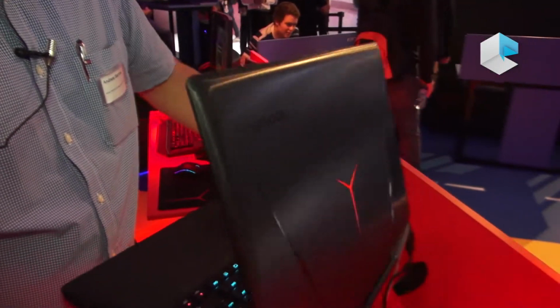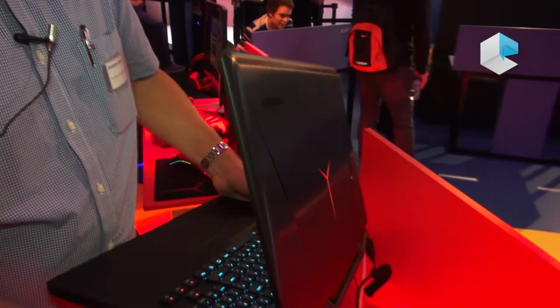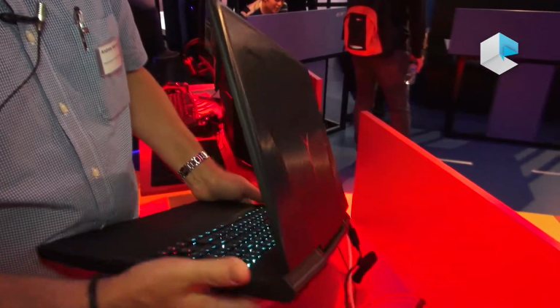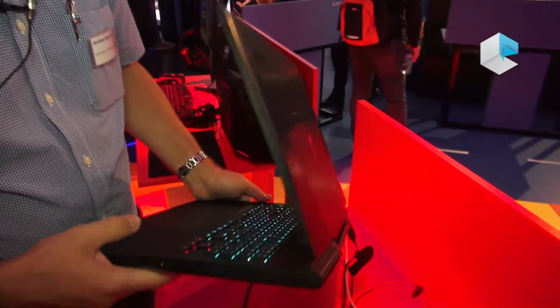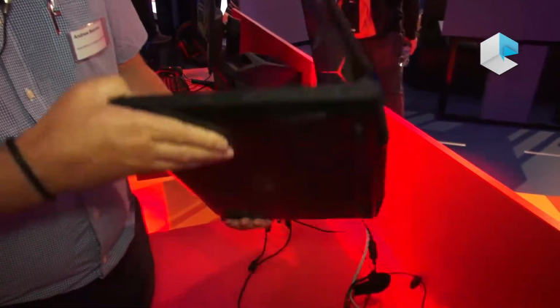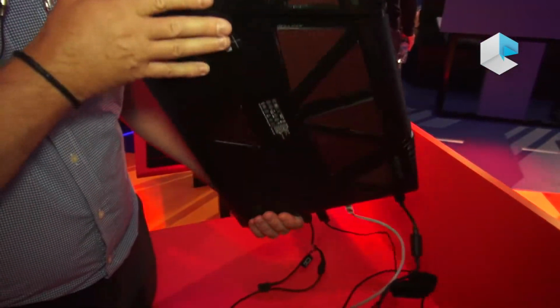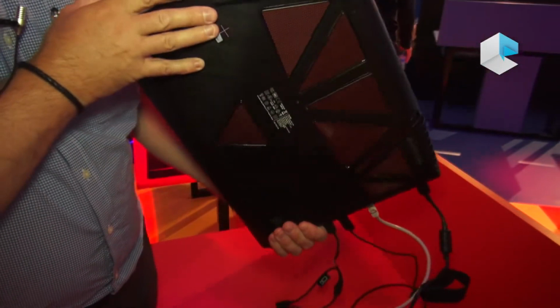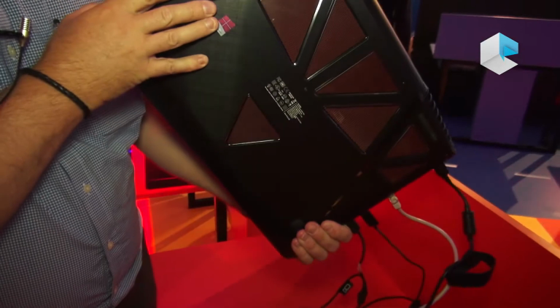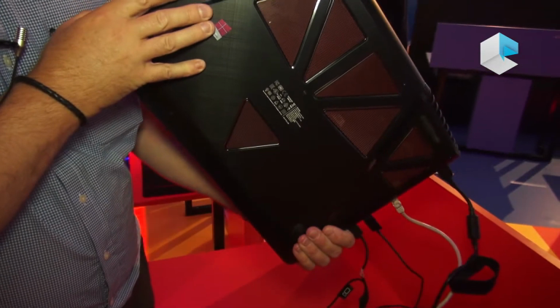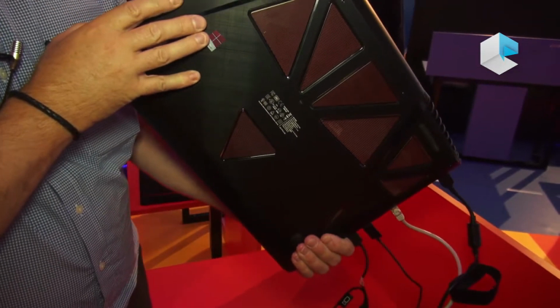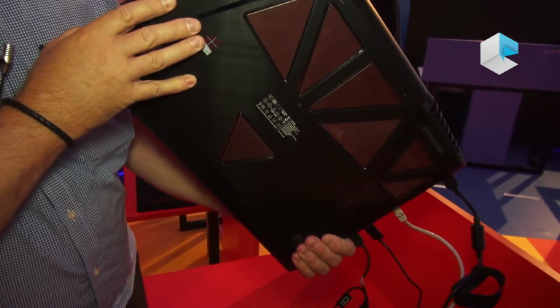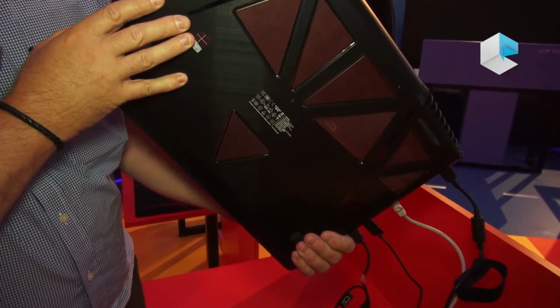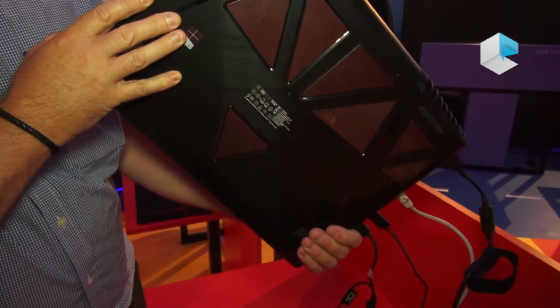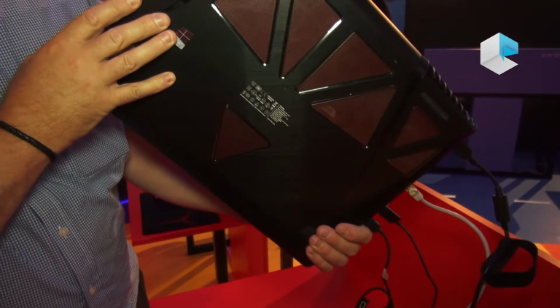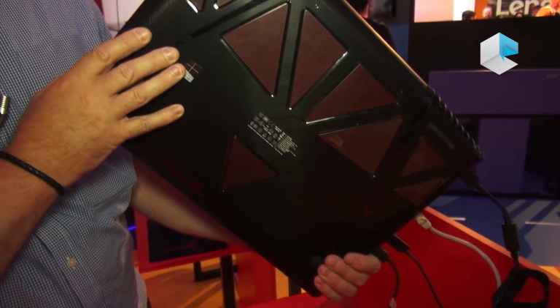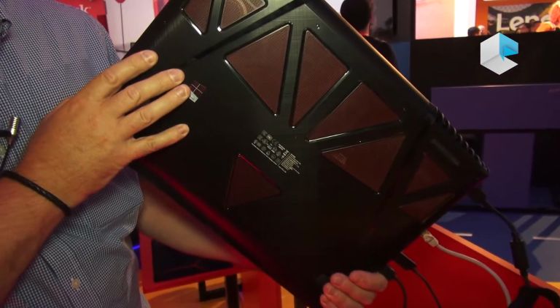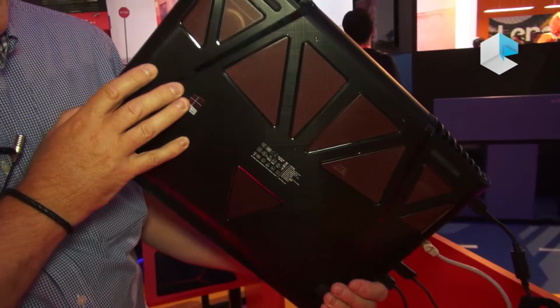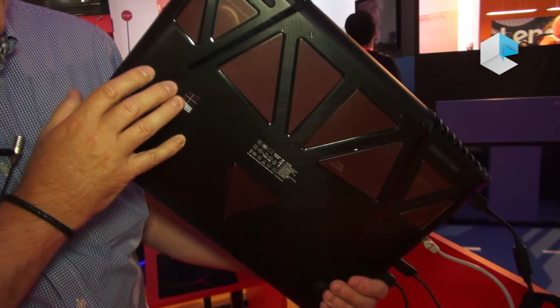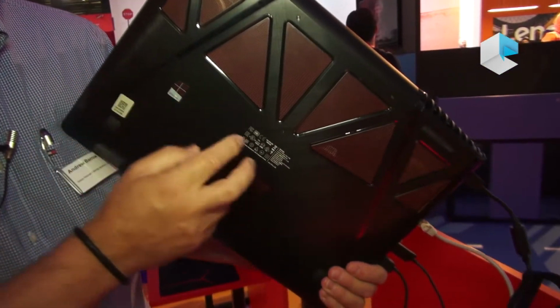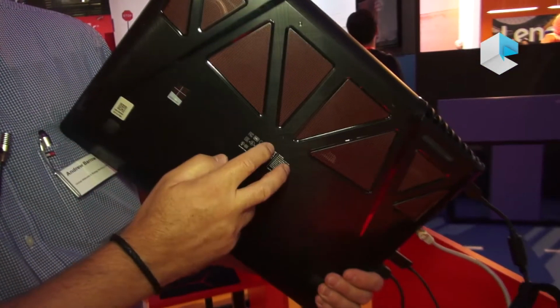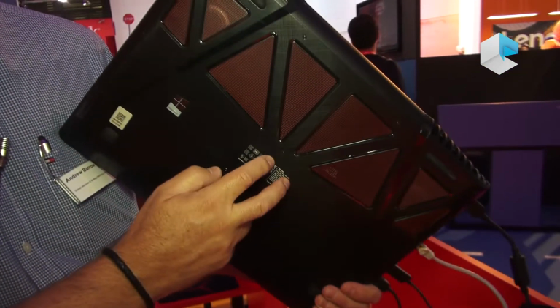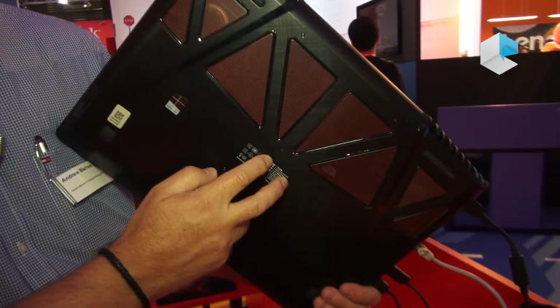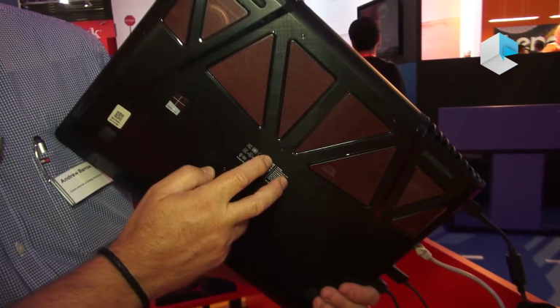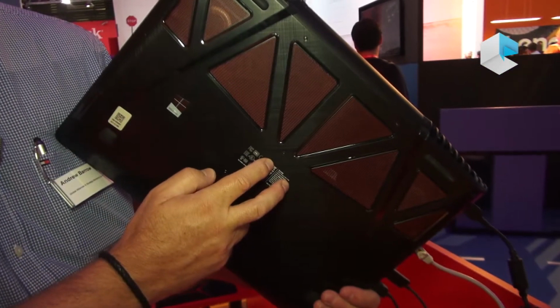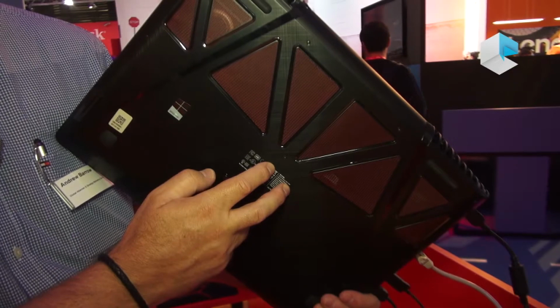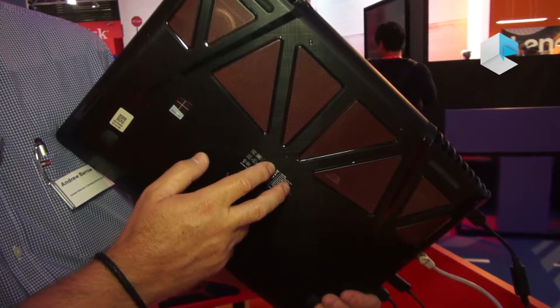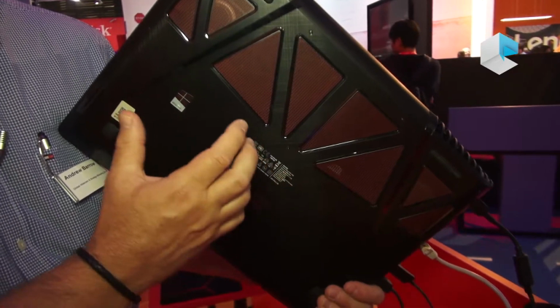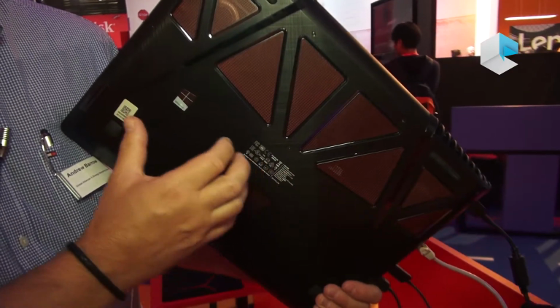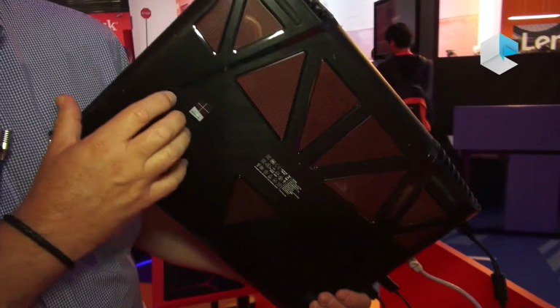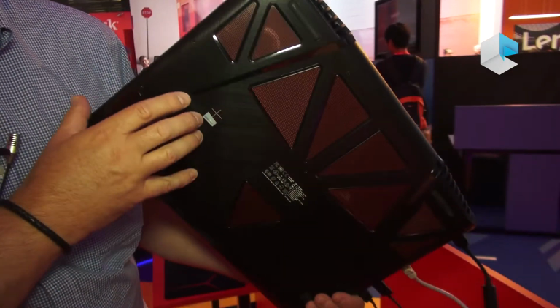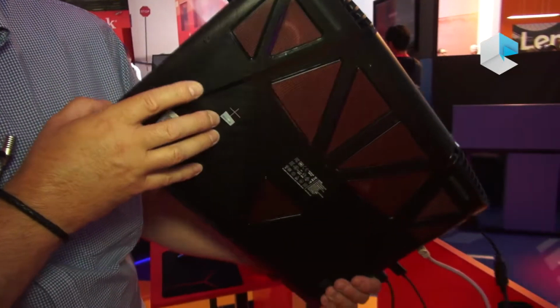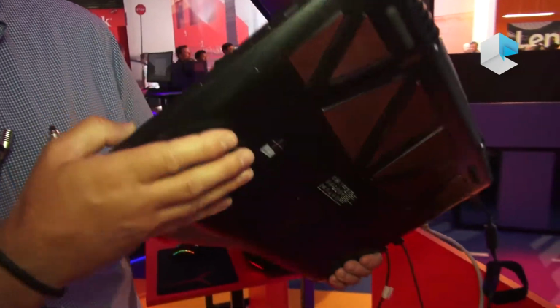It has surround sound and a JBL subwoofer in the bottom, so when you're playing games you've got fantastic sound.